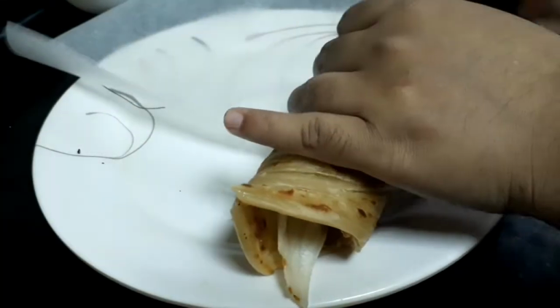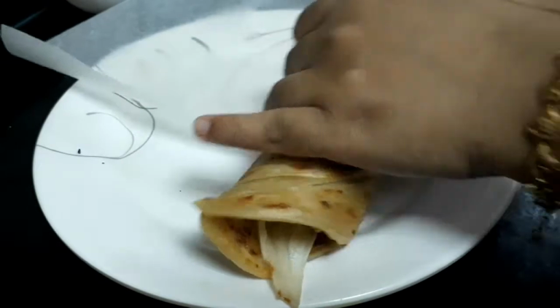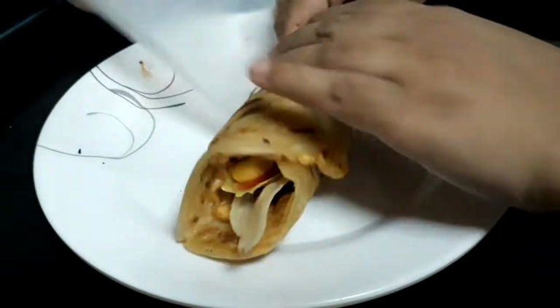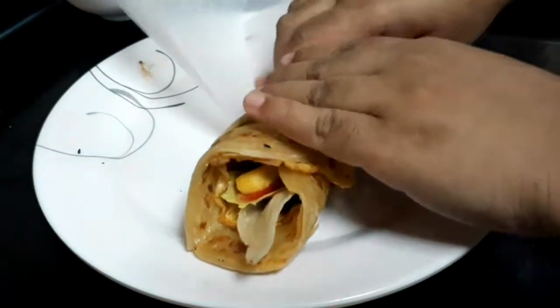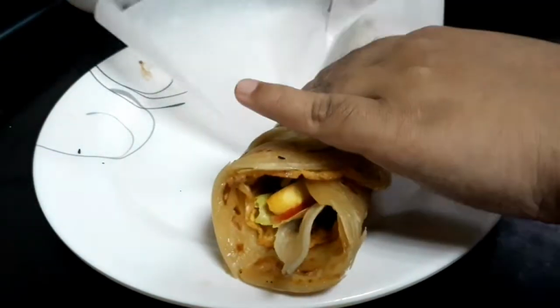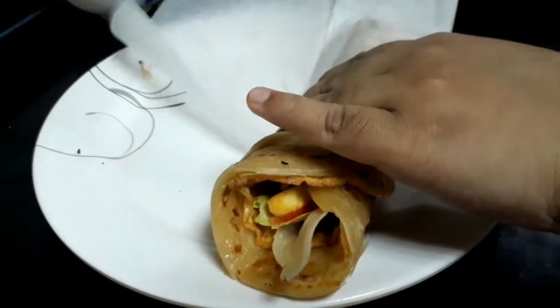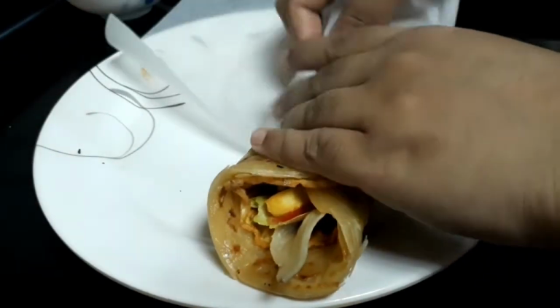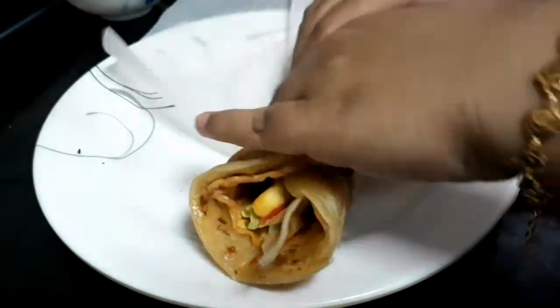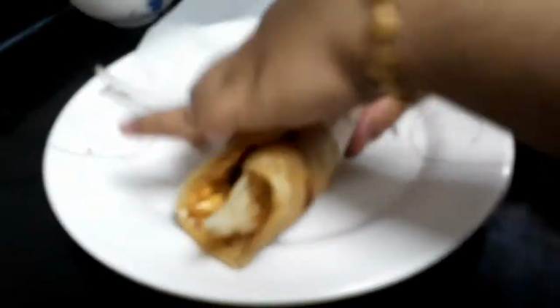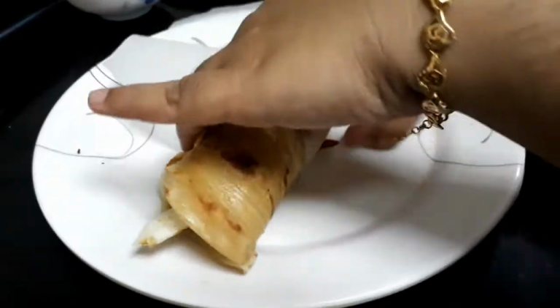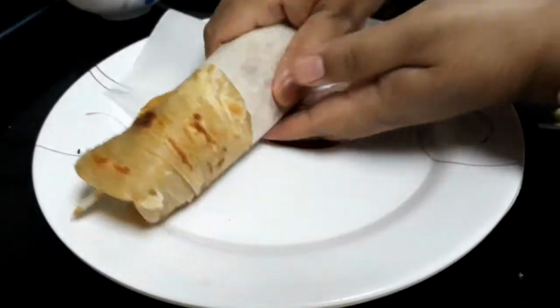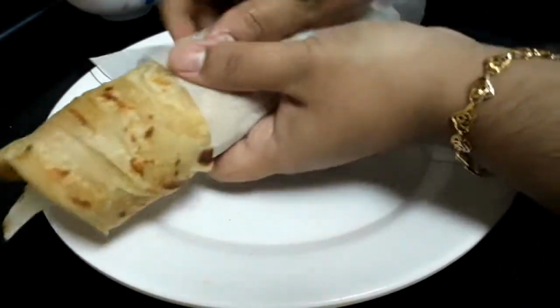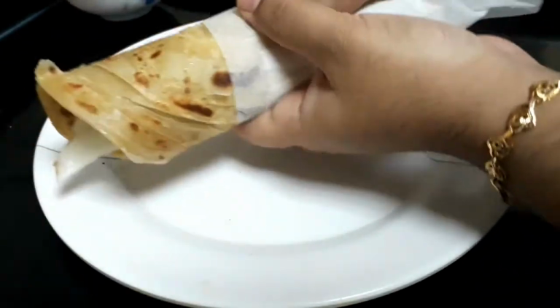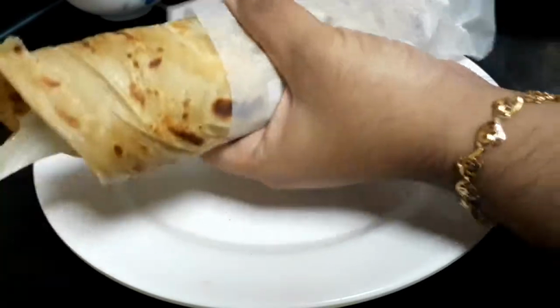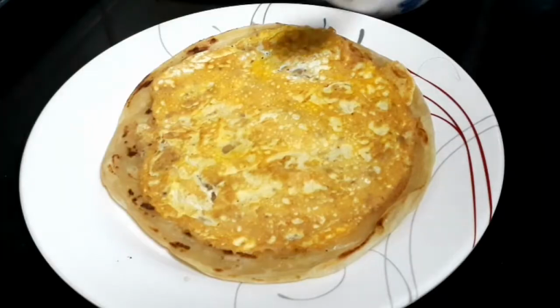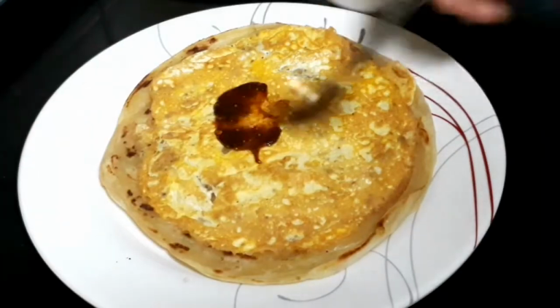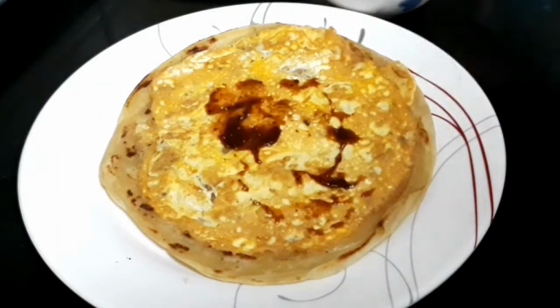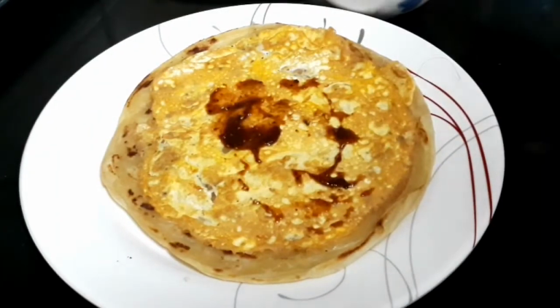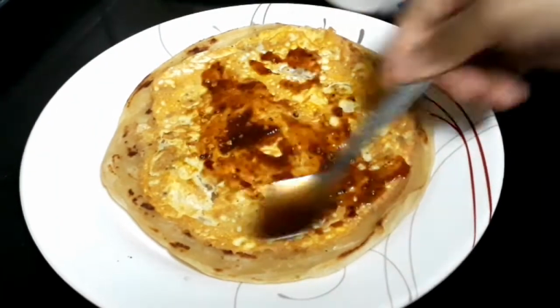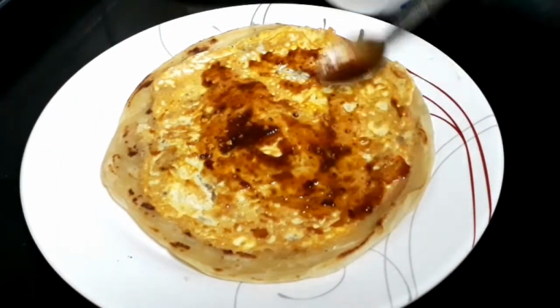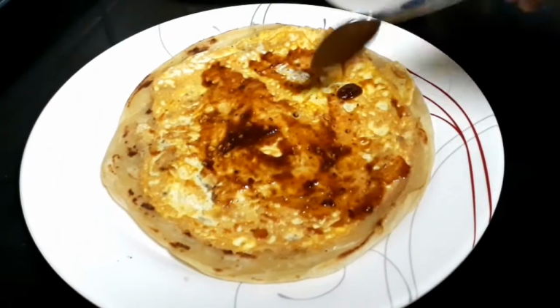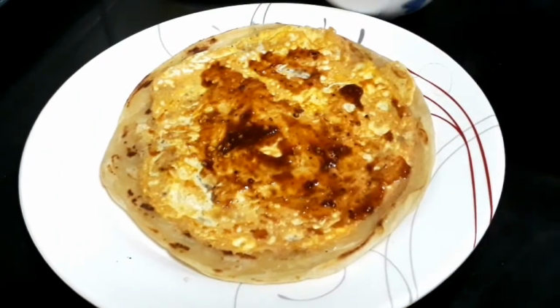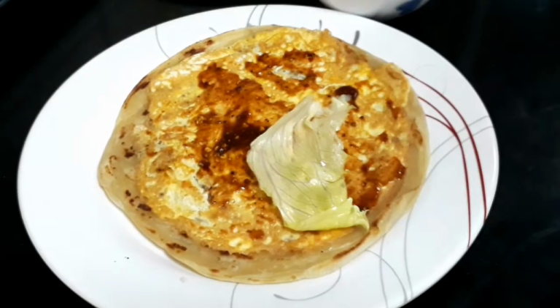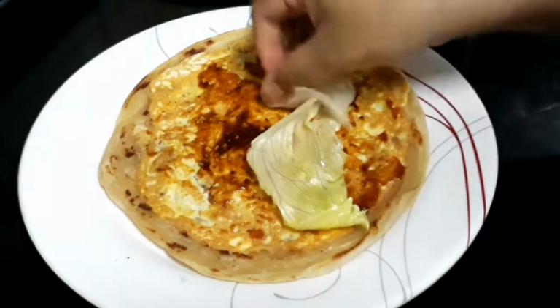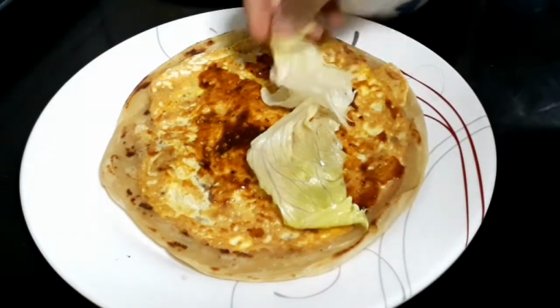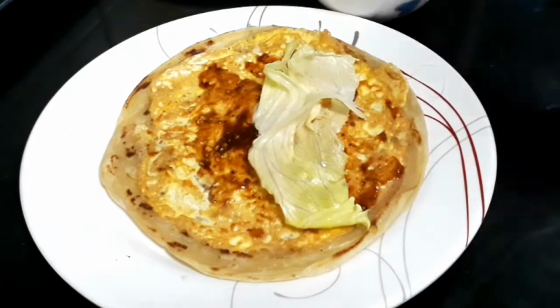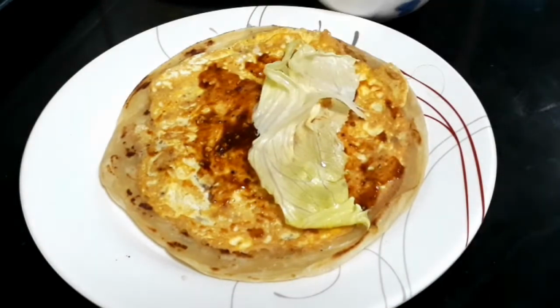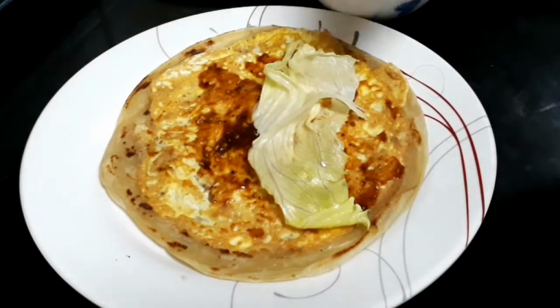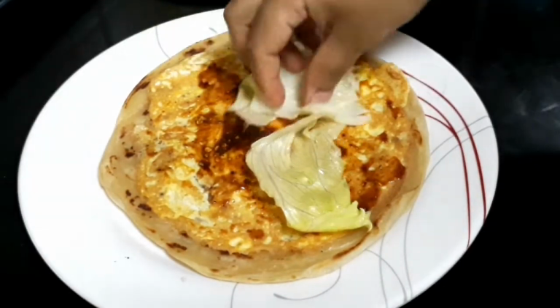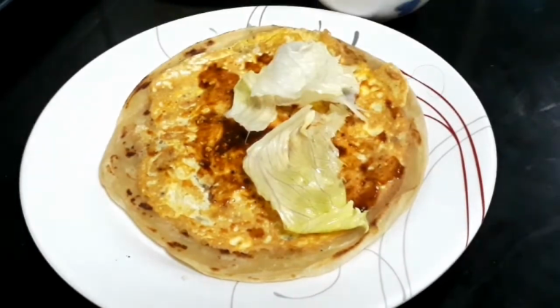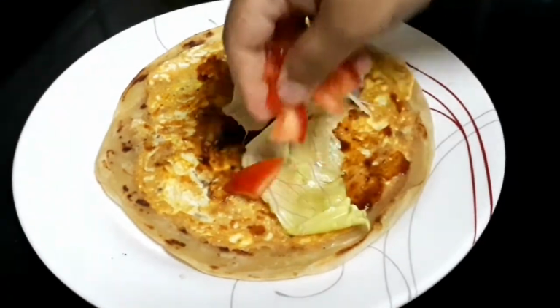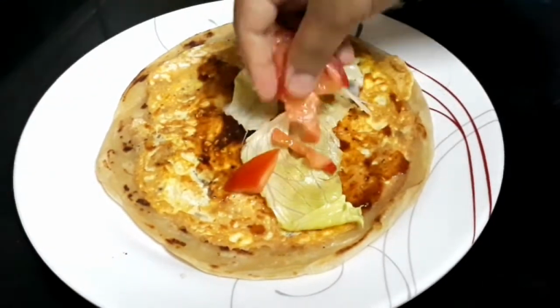Let's try this sandwich. You don't need to cook this sandwich separately — it's healthy. Let's try it!